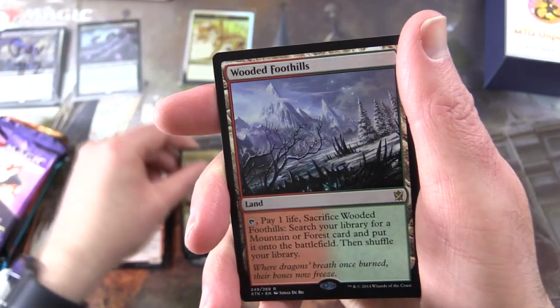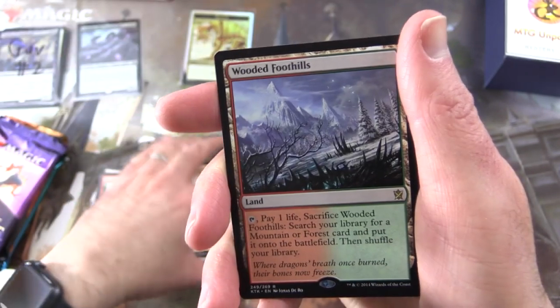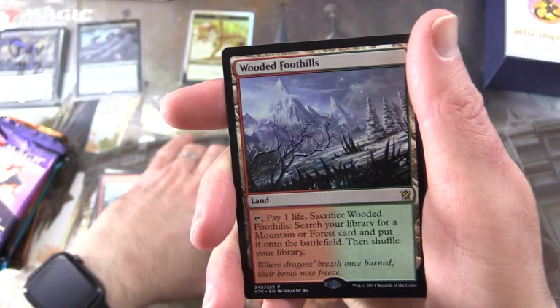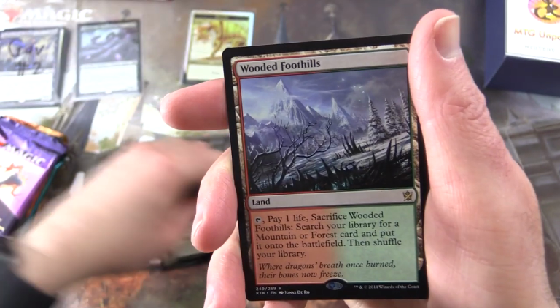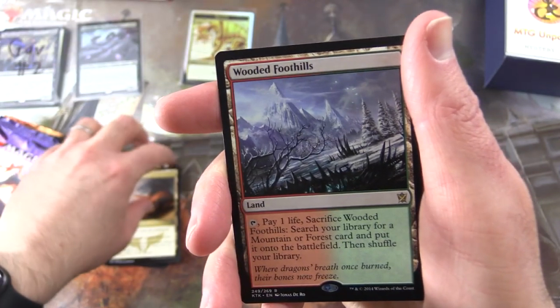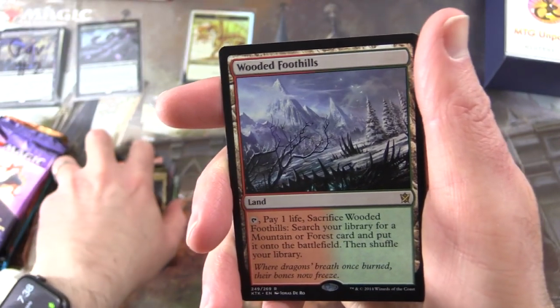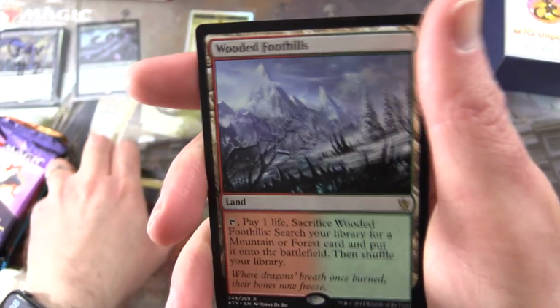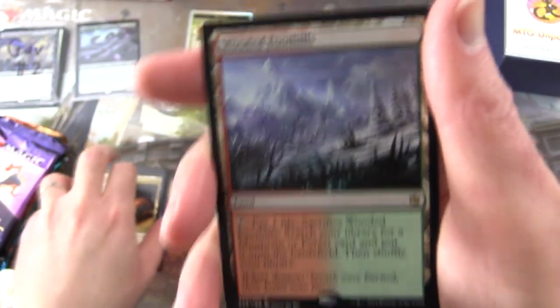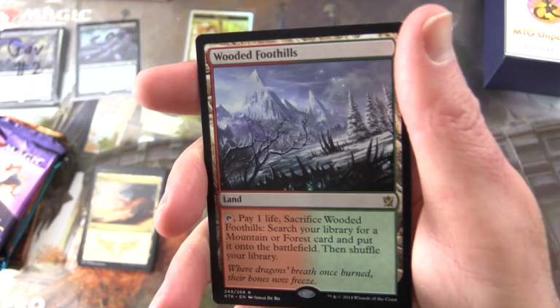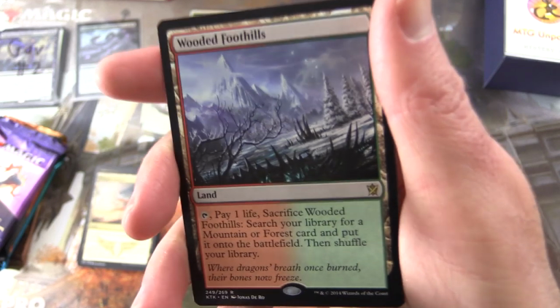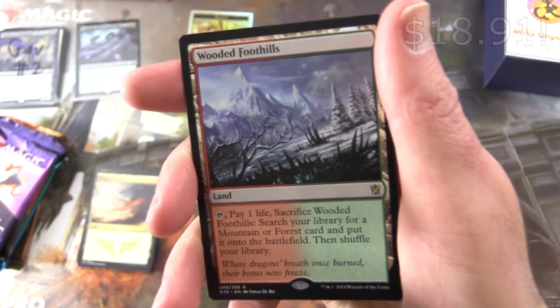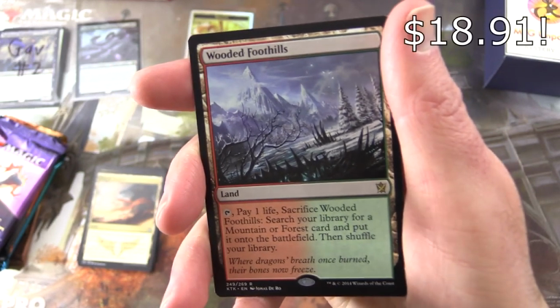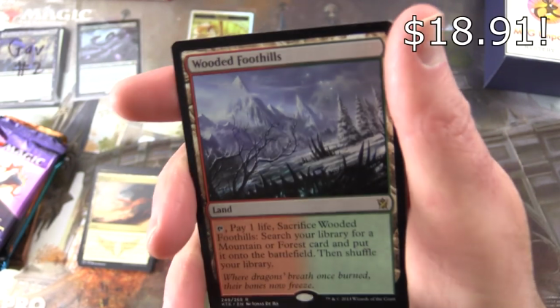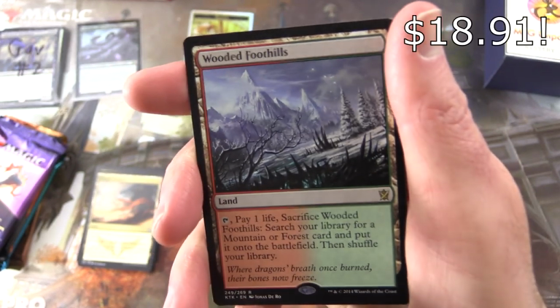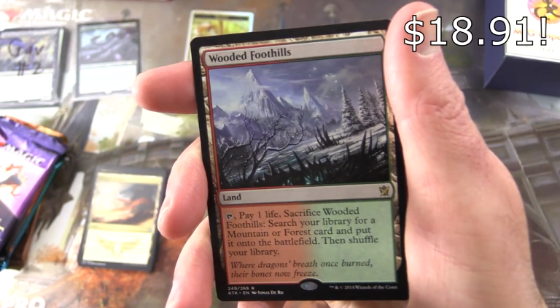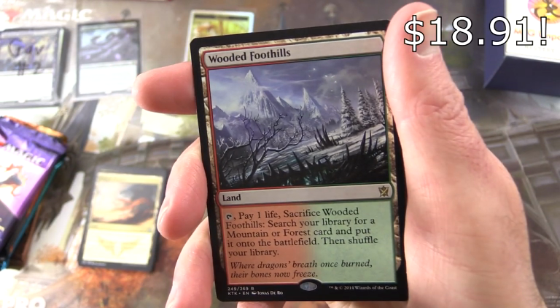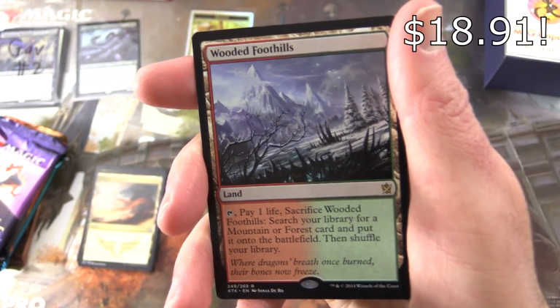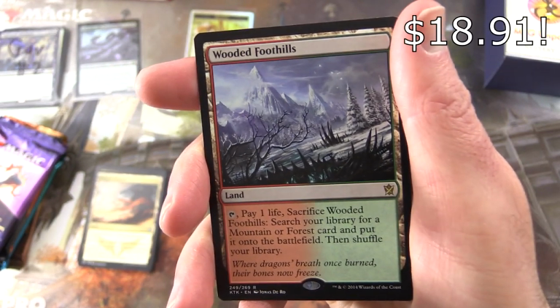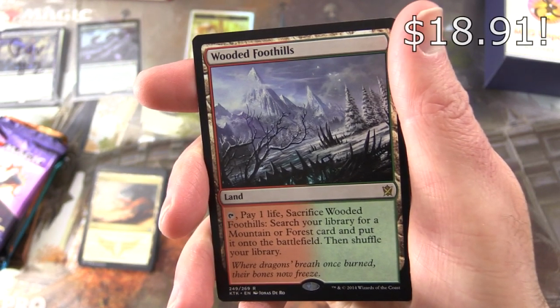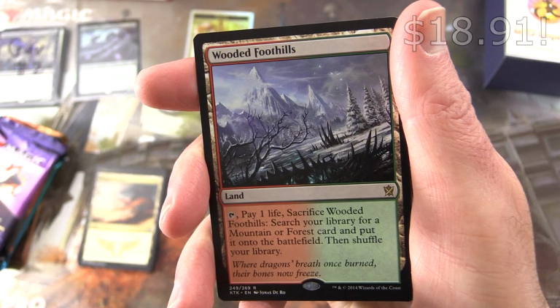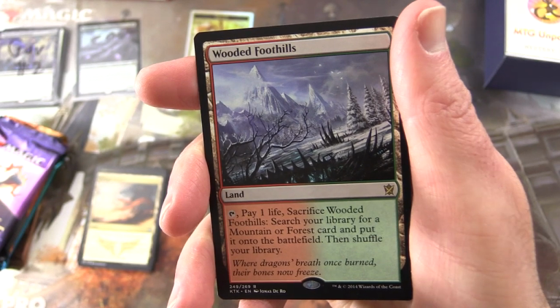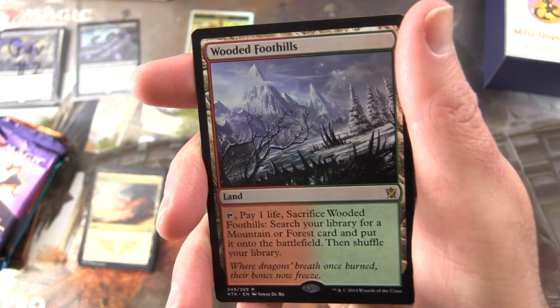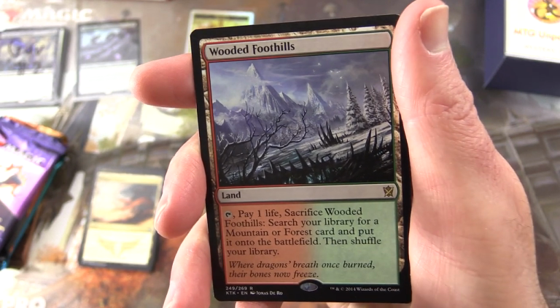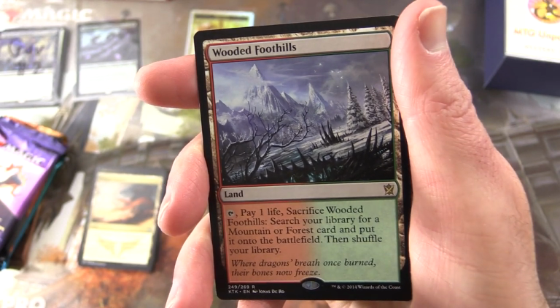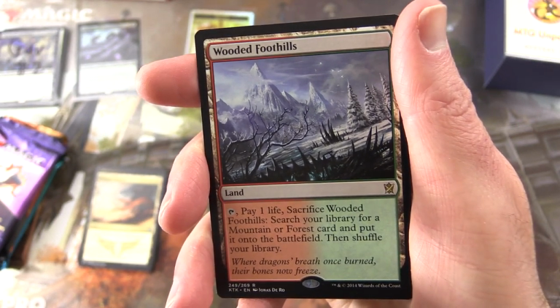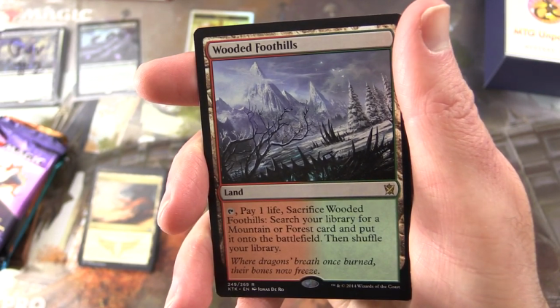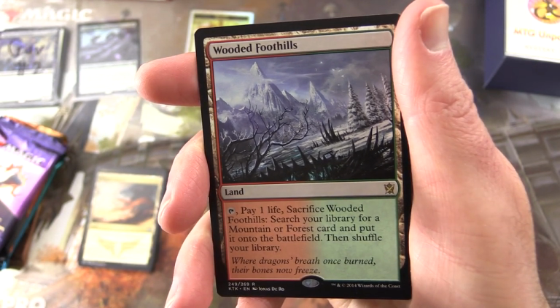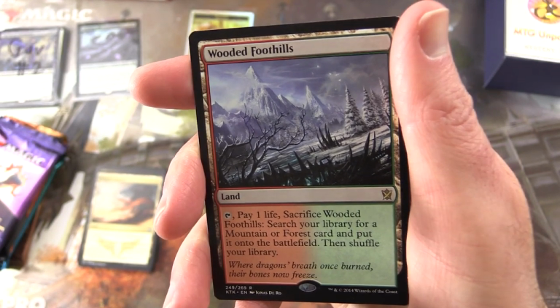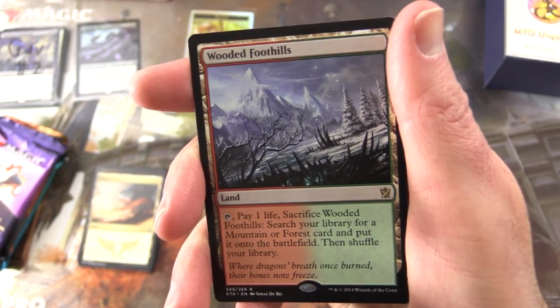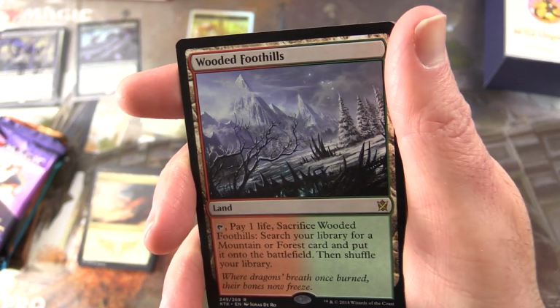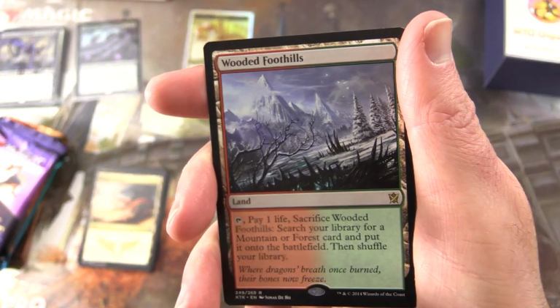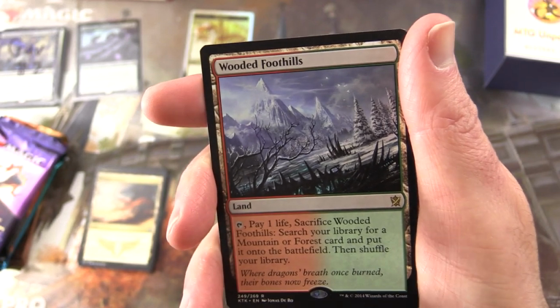And the rare — oh, here it is. Fetch land! Ding ding ding. Wooded Foothills — fantastic. It's a land. Tap, pay one life, sacrifice Wooded Foothills. Search your library for a mountain or forest card and put it onto the battlefield, then shuffle your library.